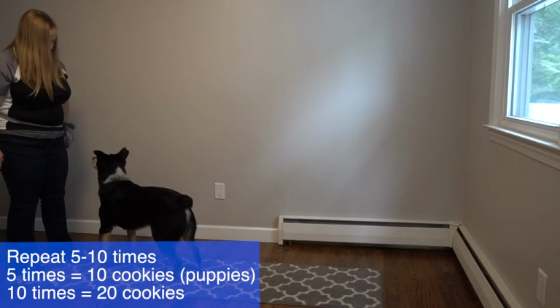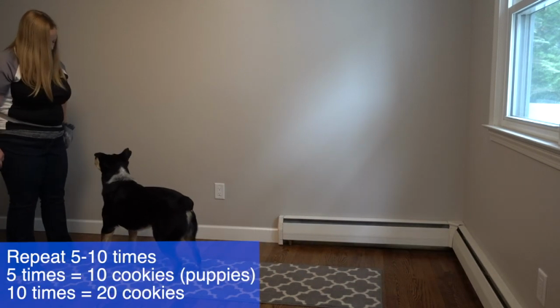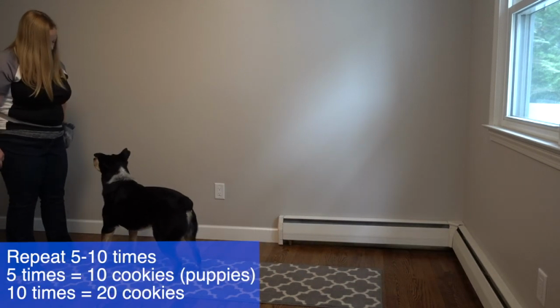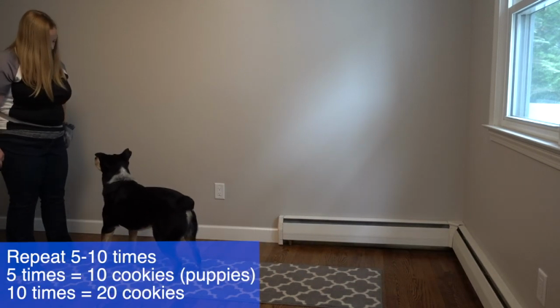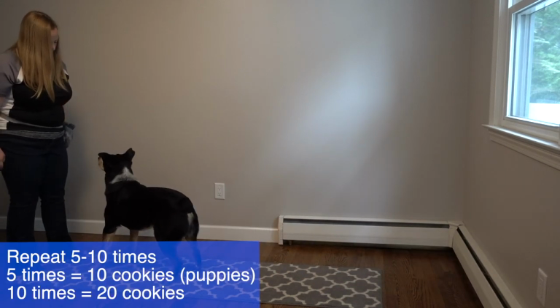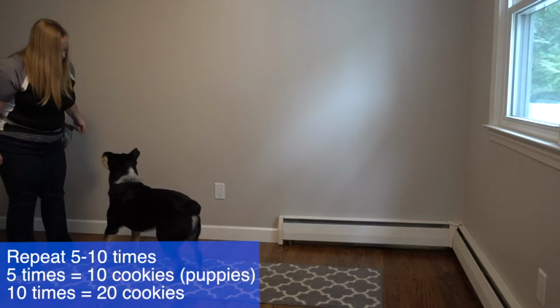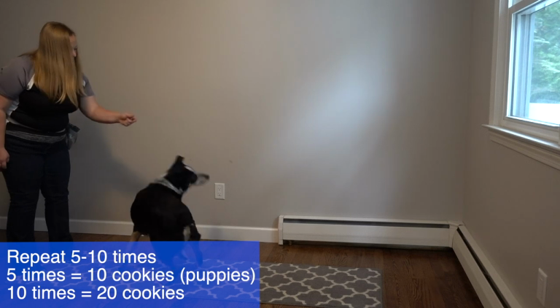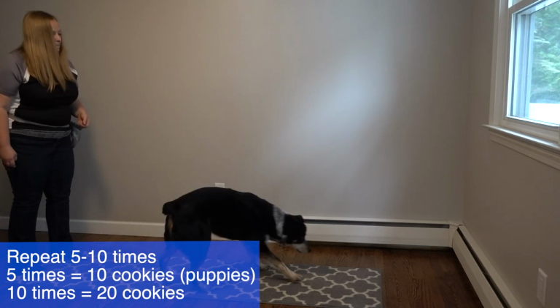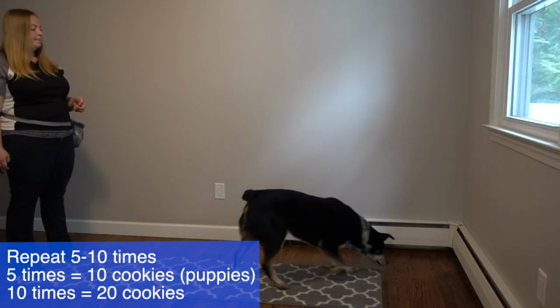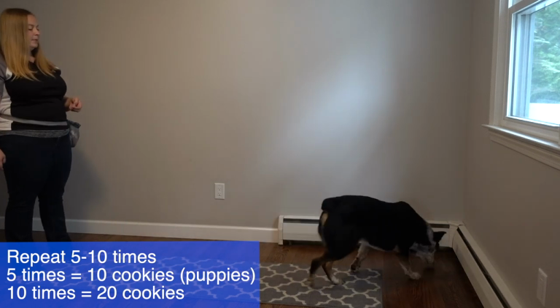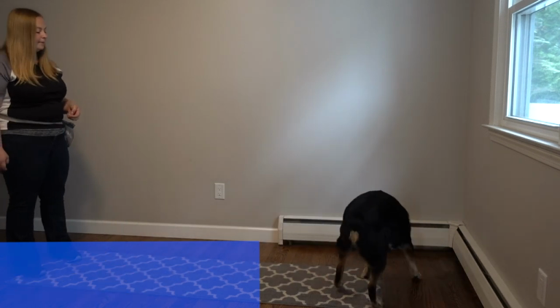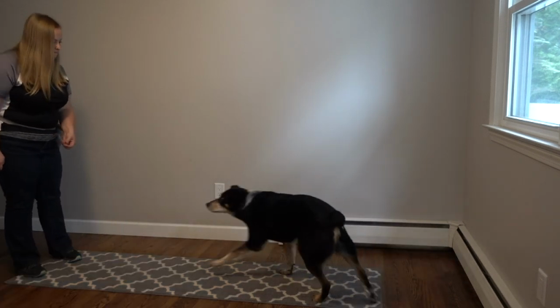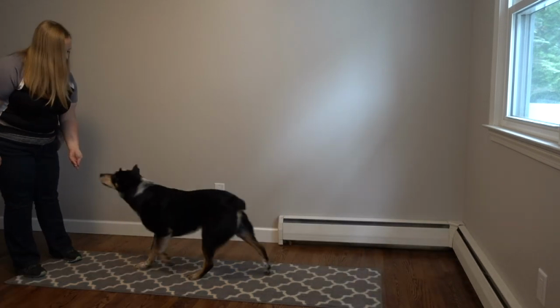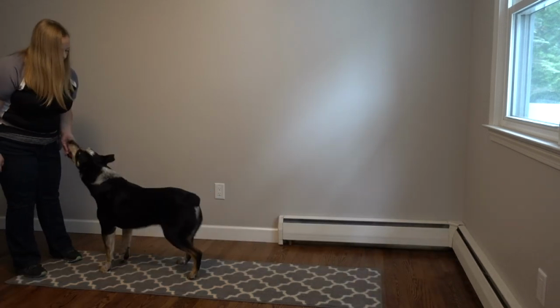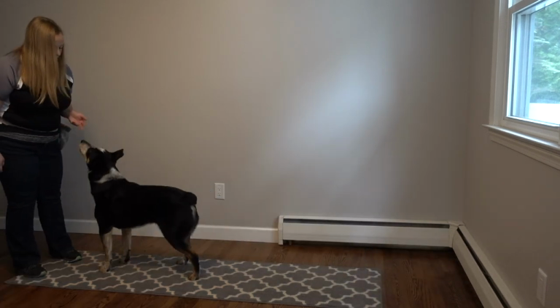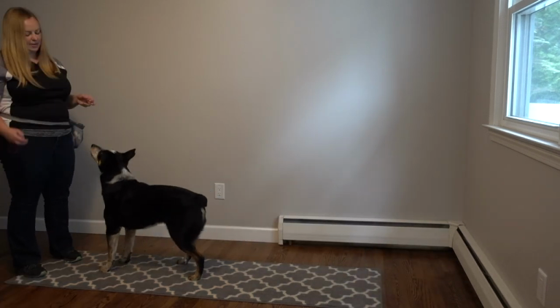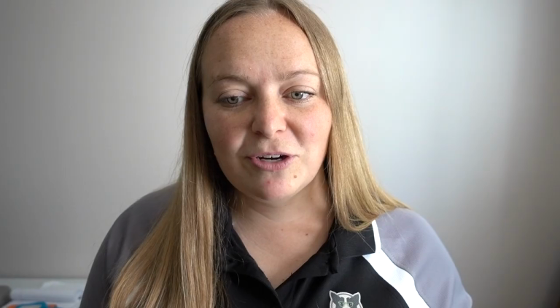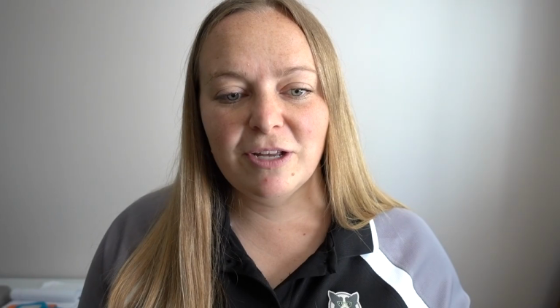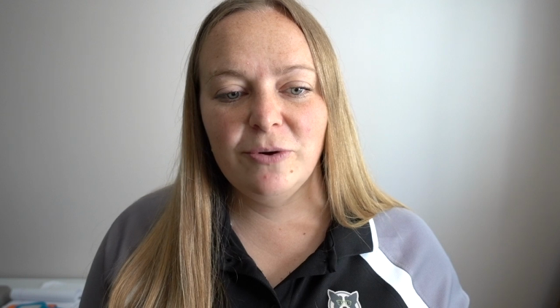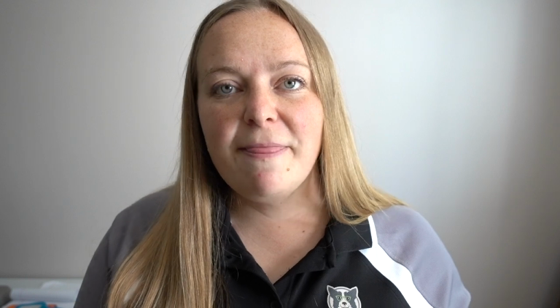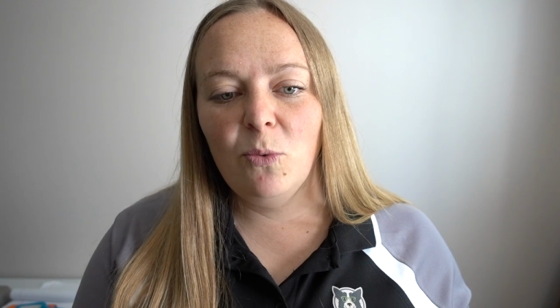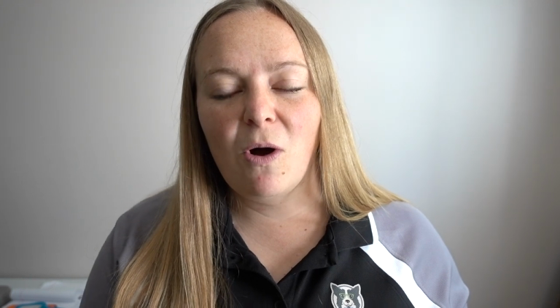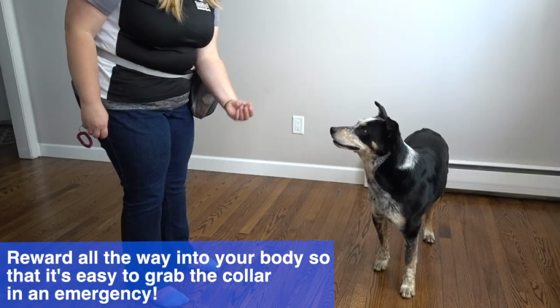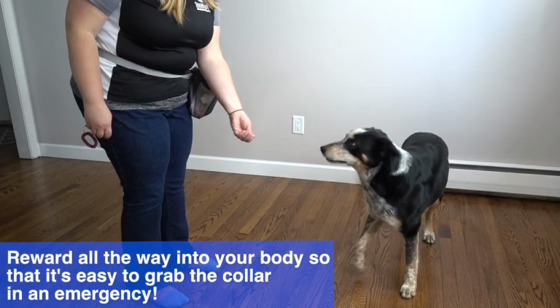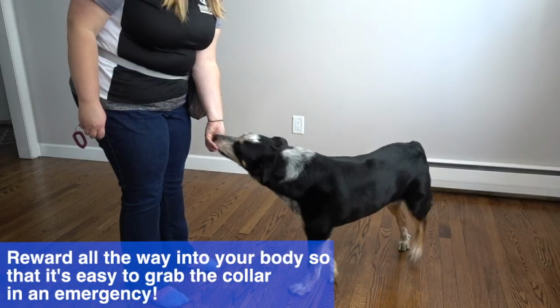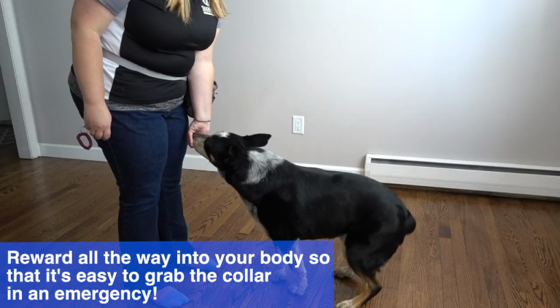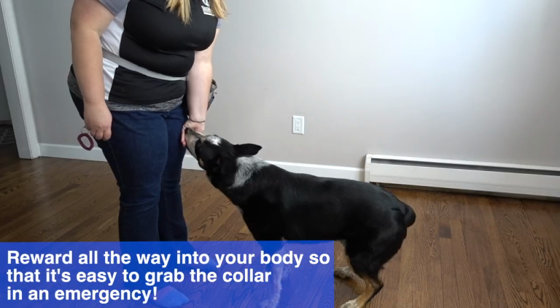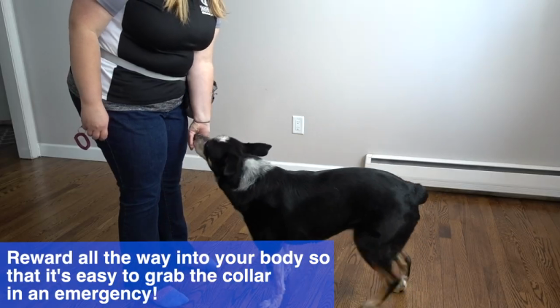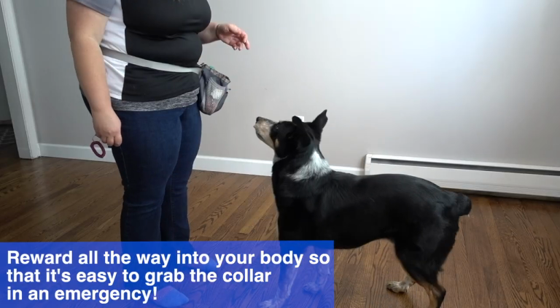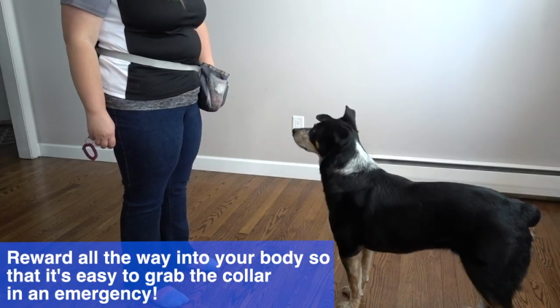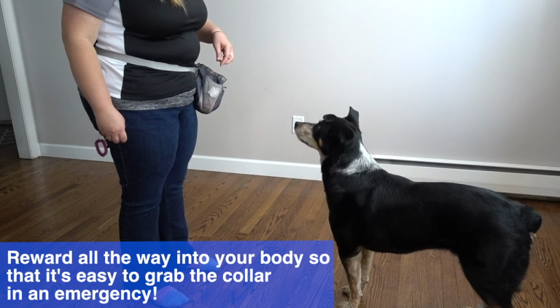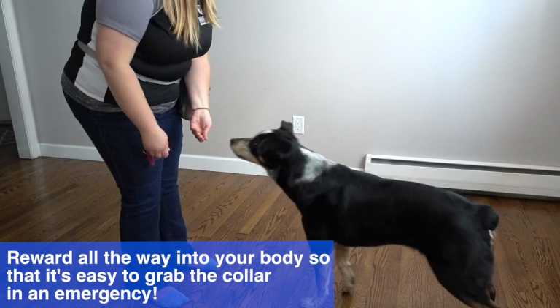Repeat this 10 times. Tell him 'get it,' throw the treat, say his name right before he turns, click for him turning to look at you, and then reward all the way into your body so he practices coming all the way in to you, then repeat.